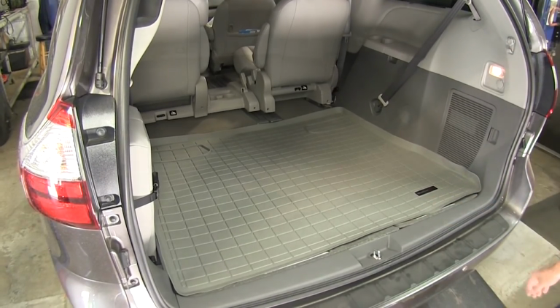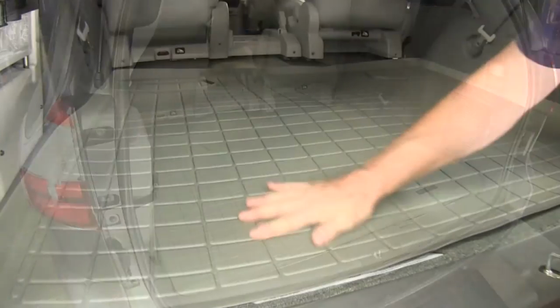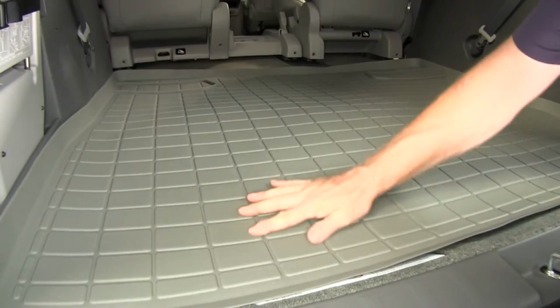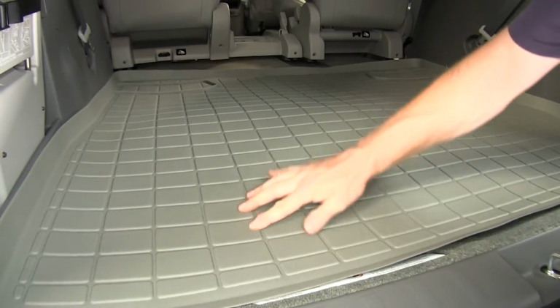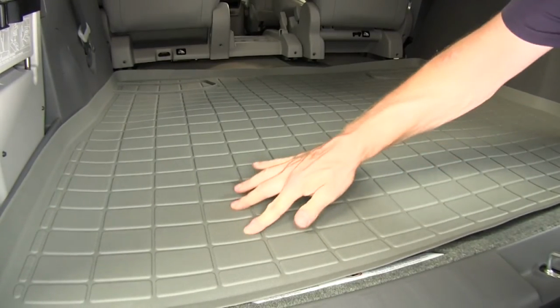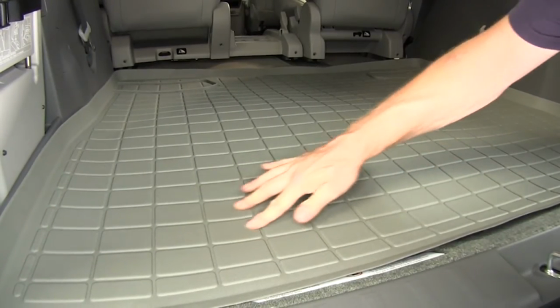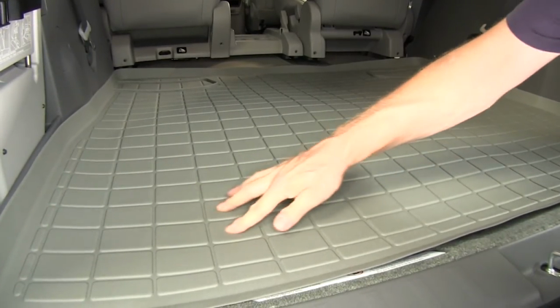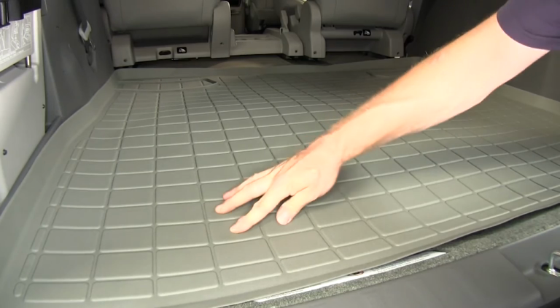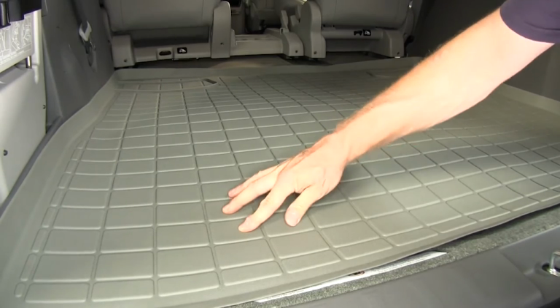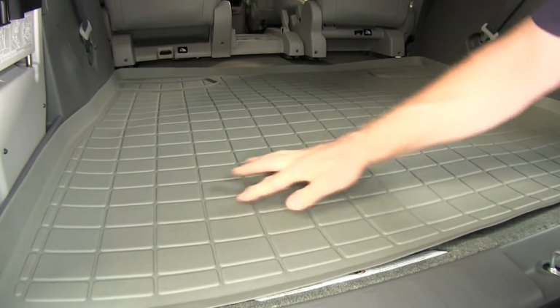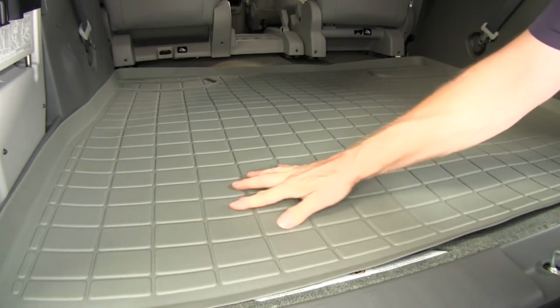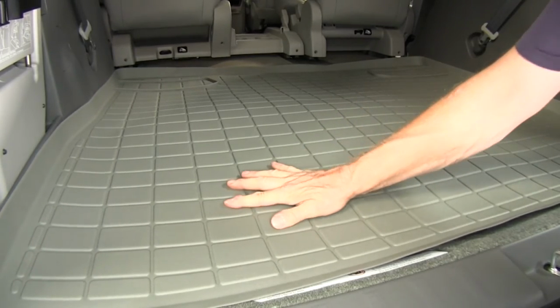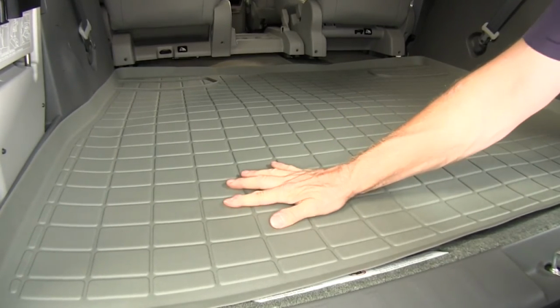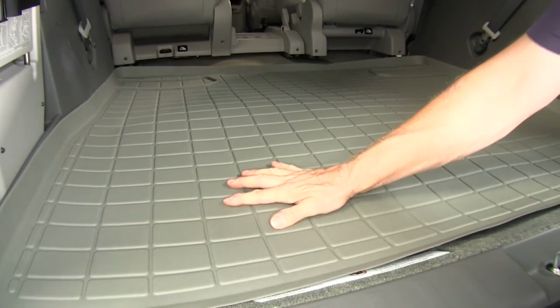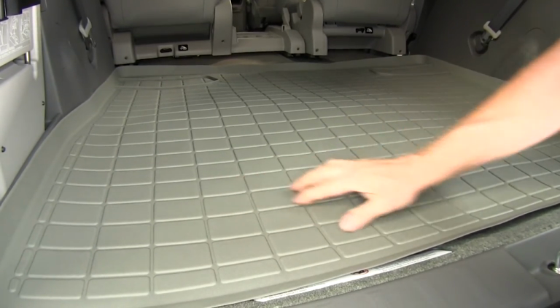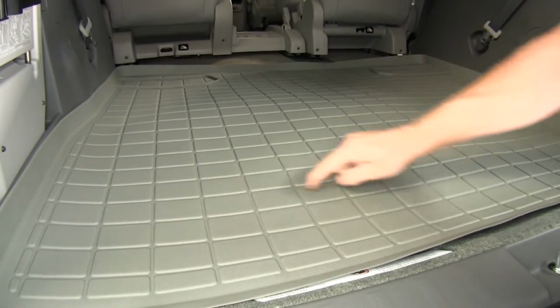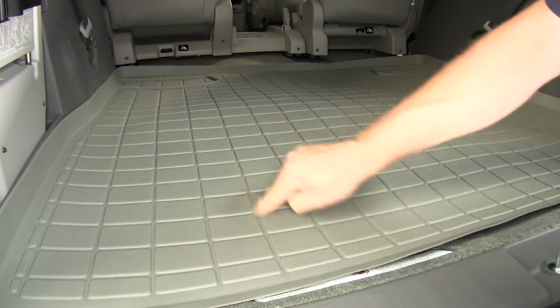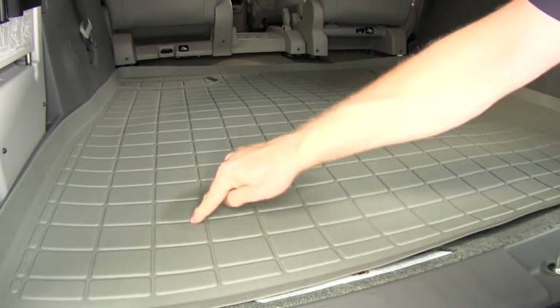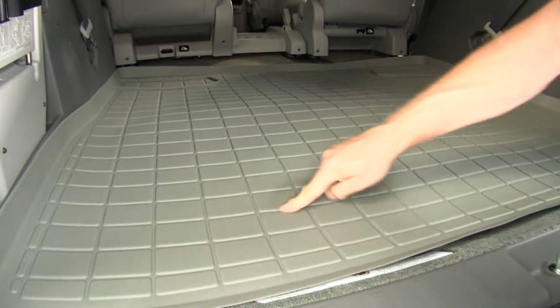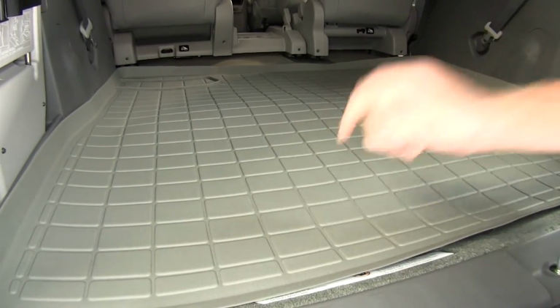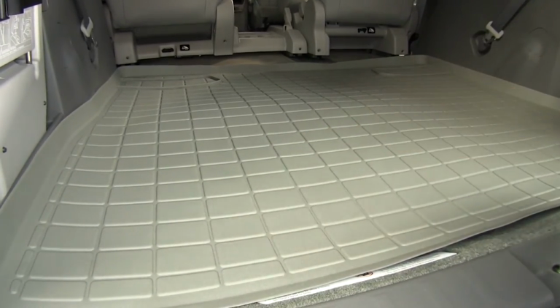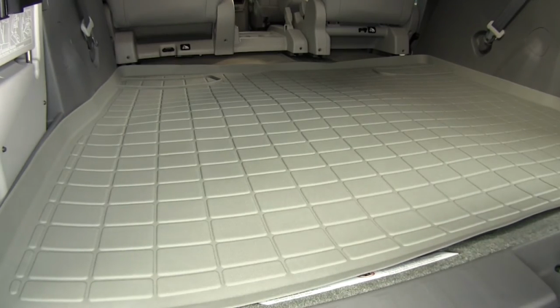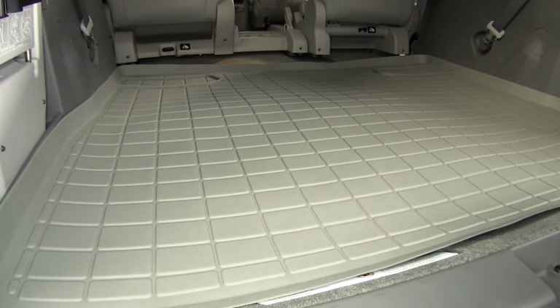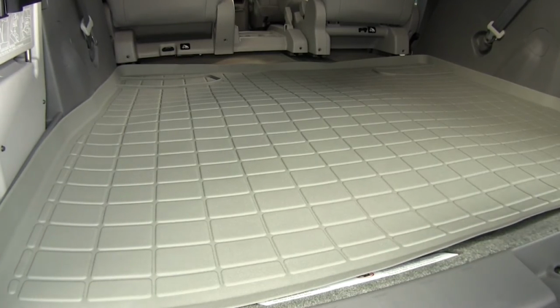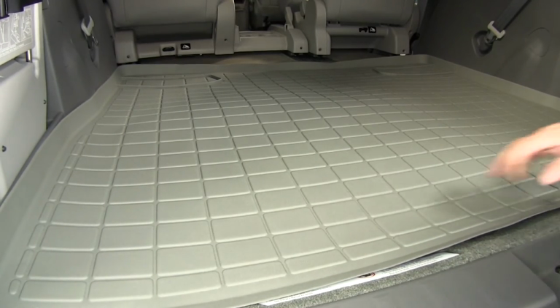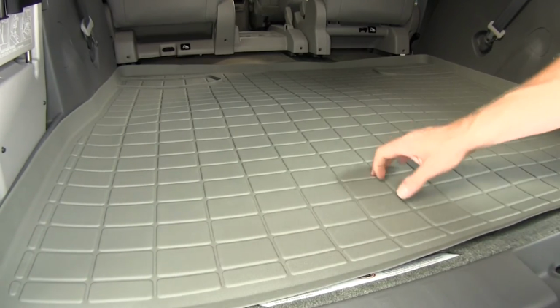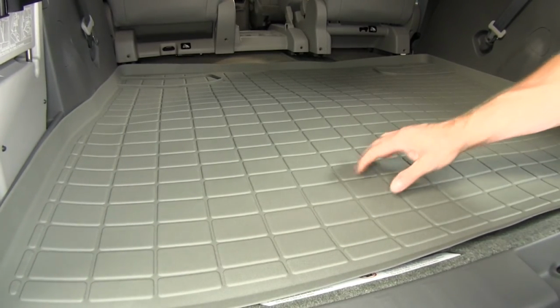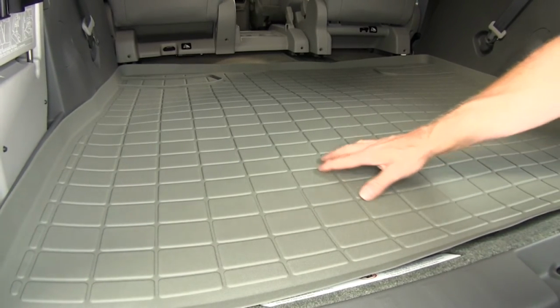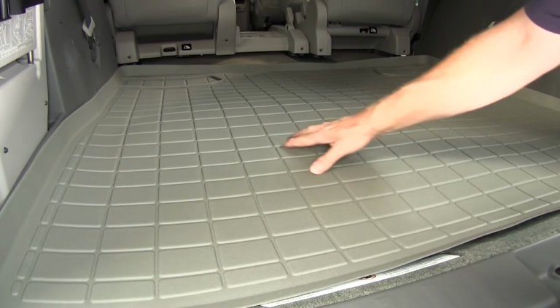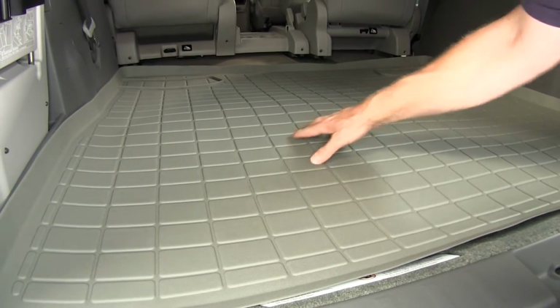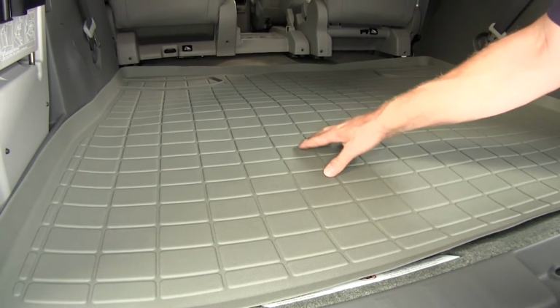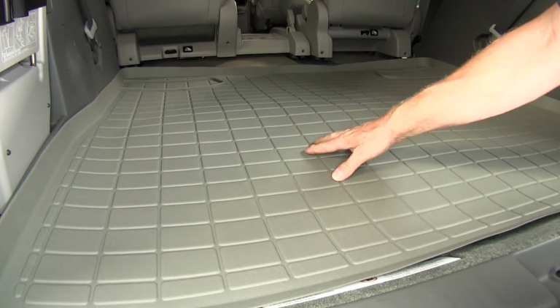There is a texture on here to help keep material from sliding around on it. It also has grooves built in so in case you put anything wet in there, it can seep into them and collect in the bottom of the mat.